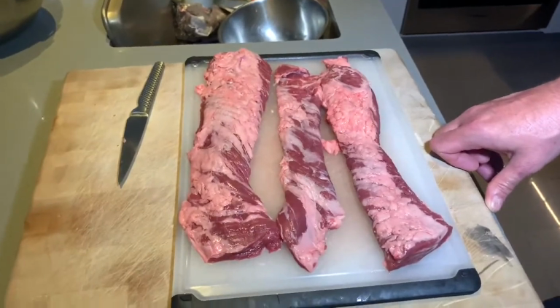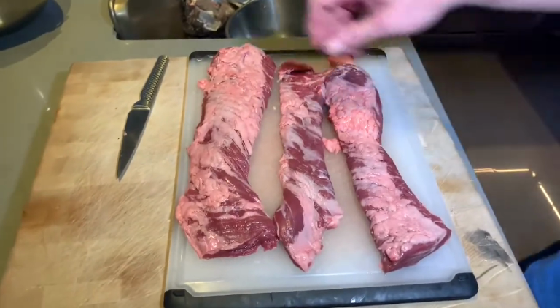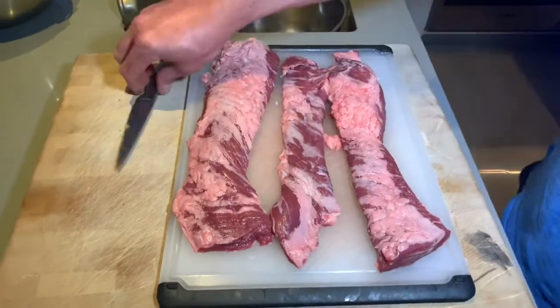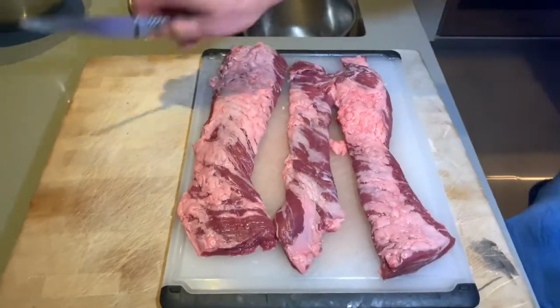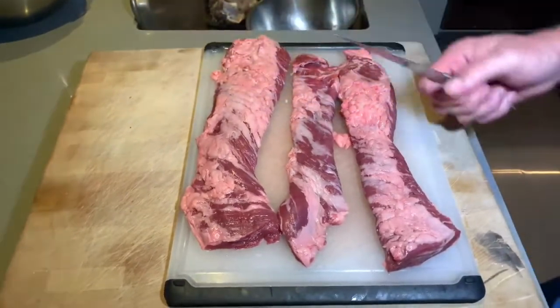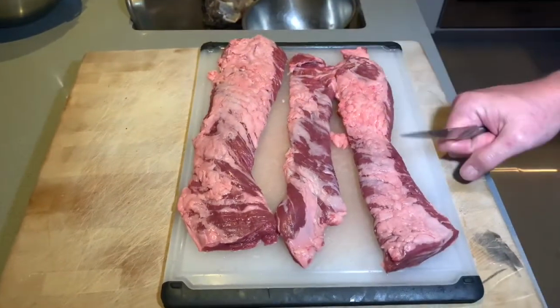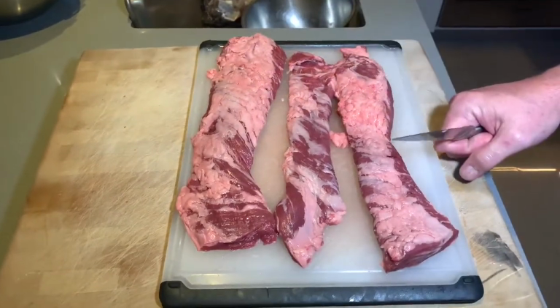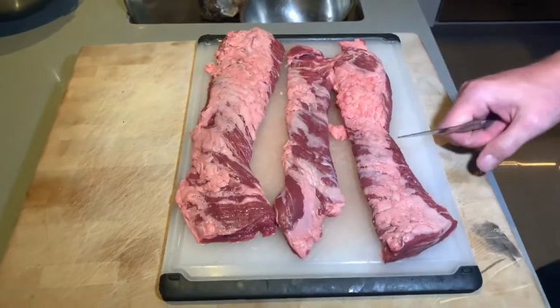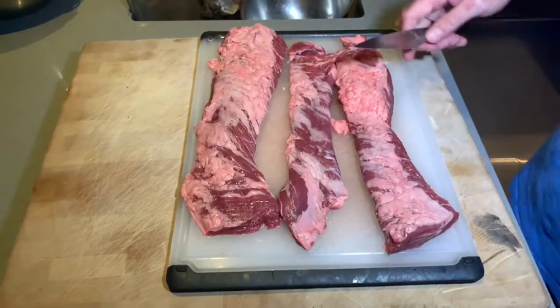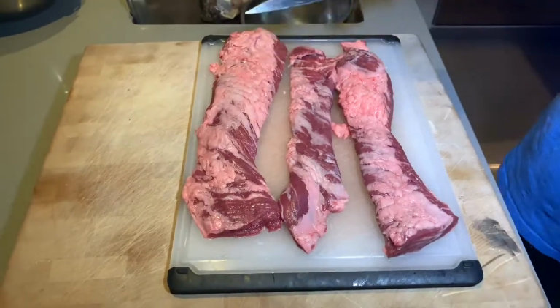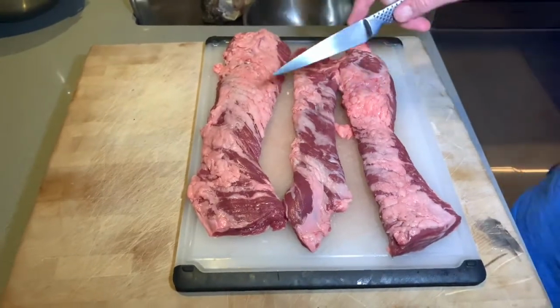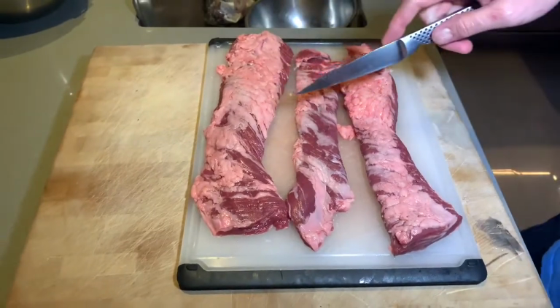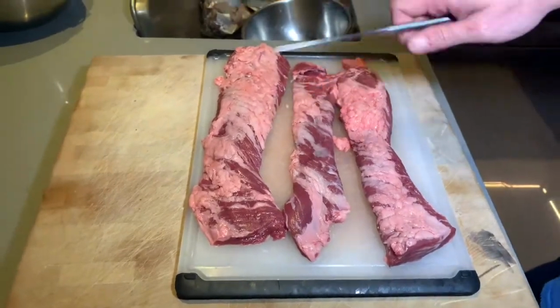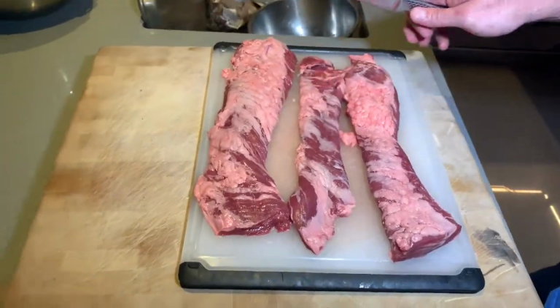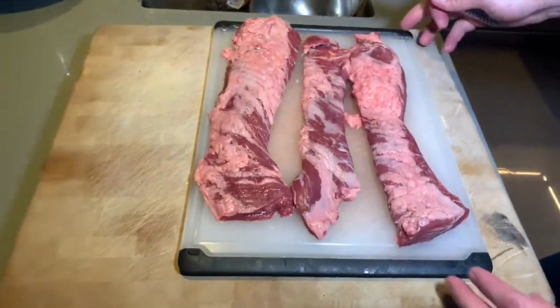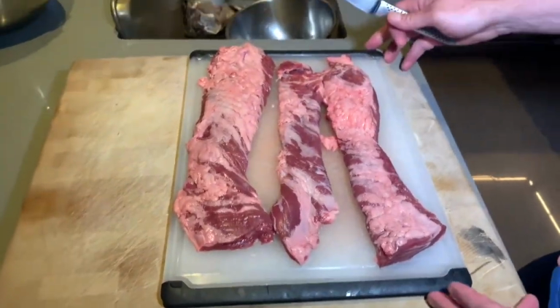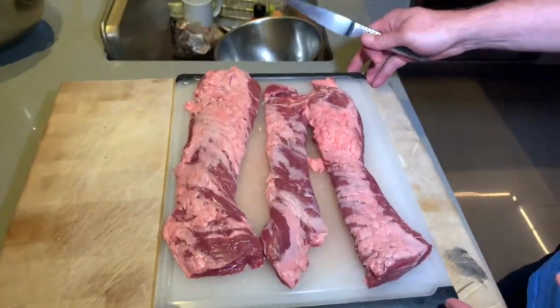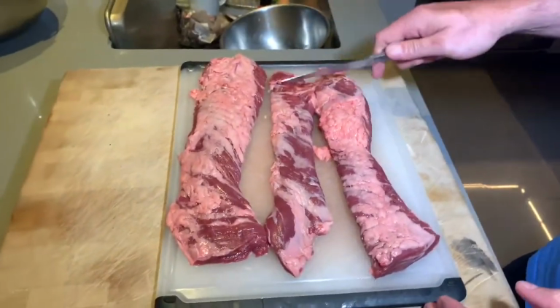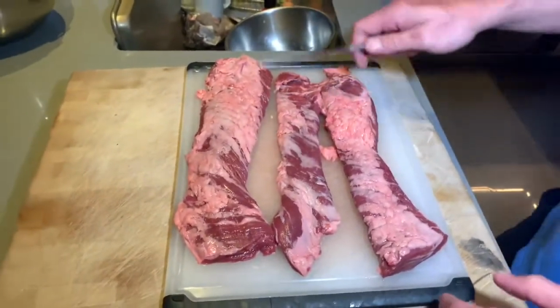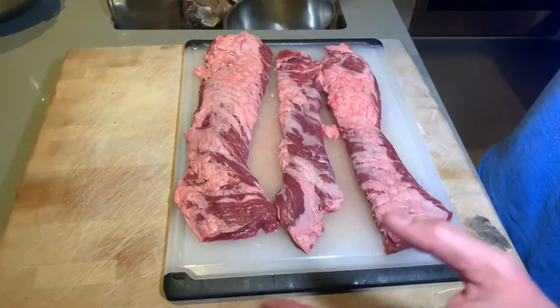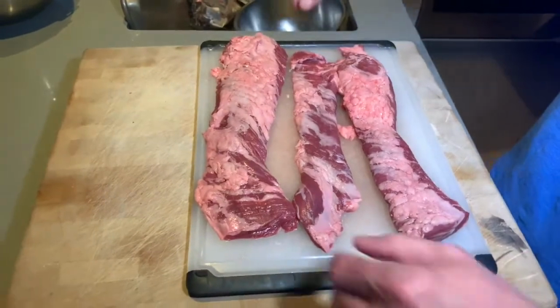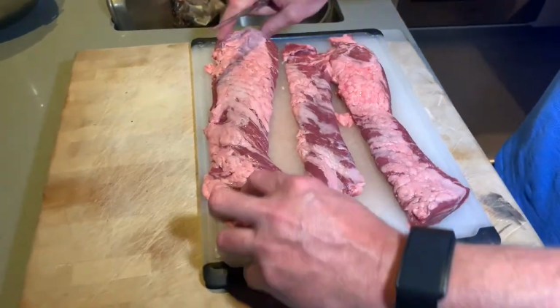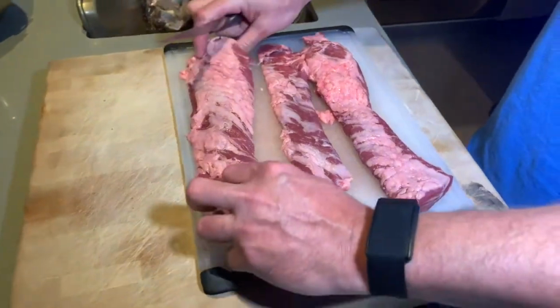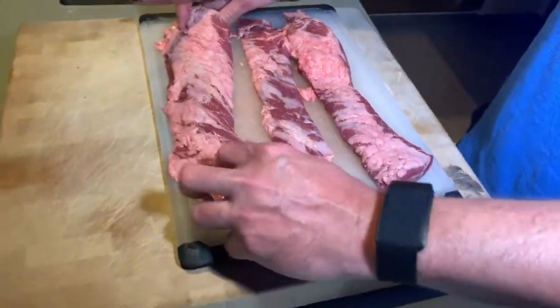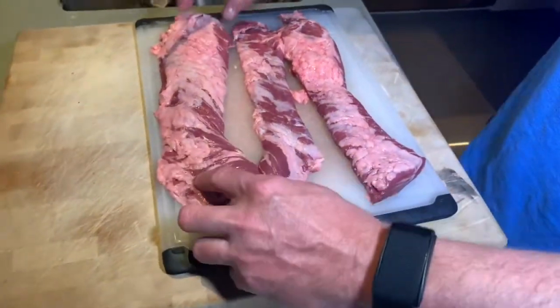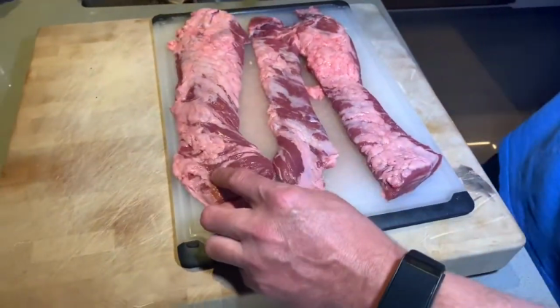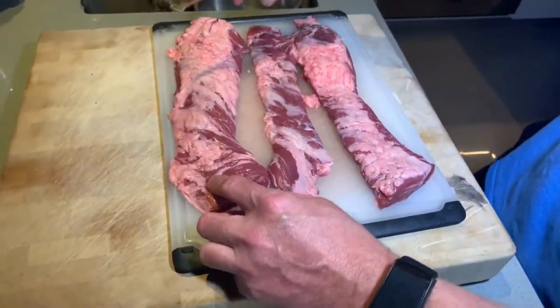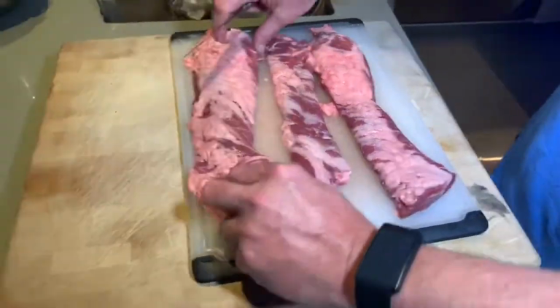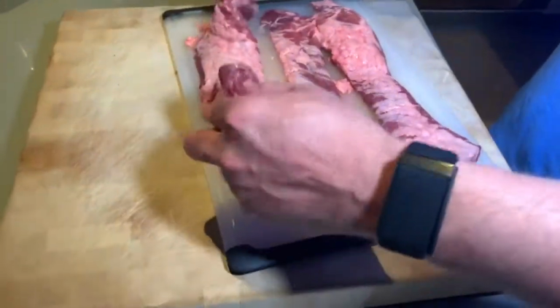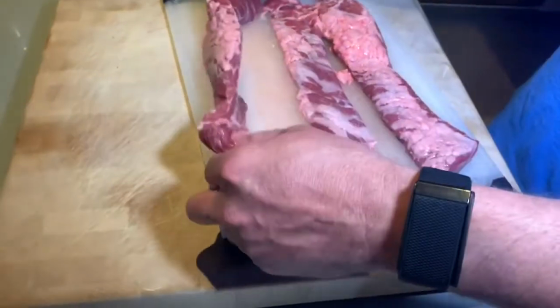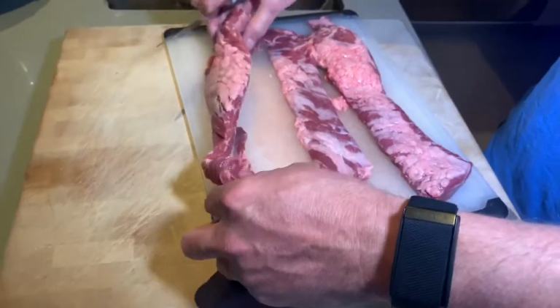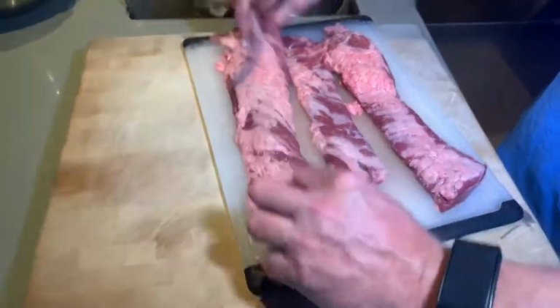This video is for Darwin. I'm going to show you how to prepare these churrascos so you can cook them. As you can see, I got the big churrasco and I cut it into three manageable strips that are going to fit inside my cast iron.